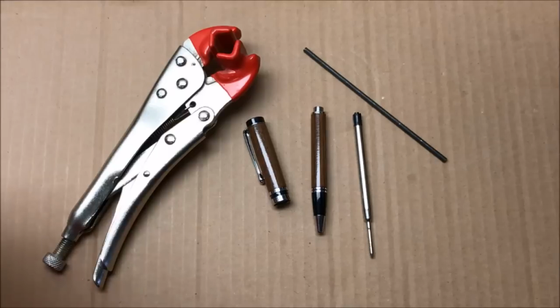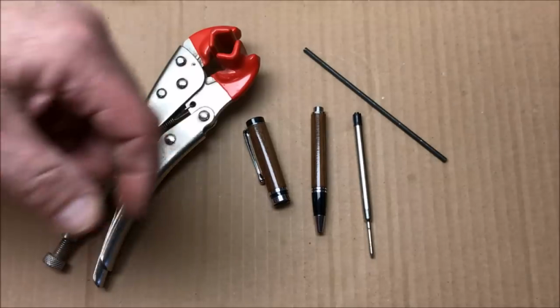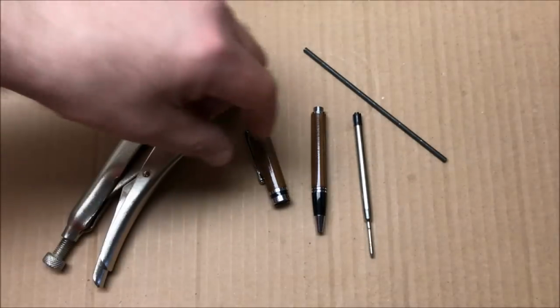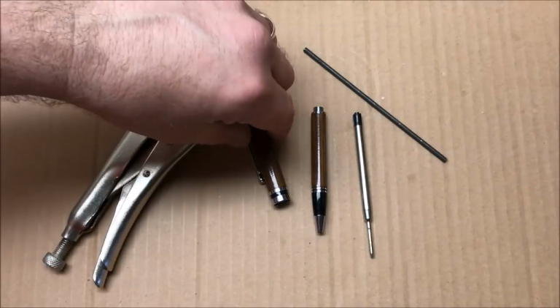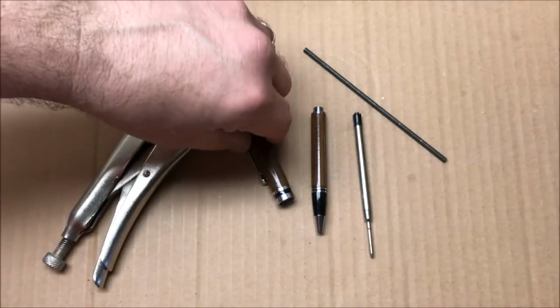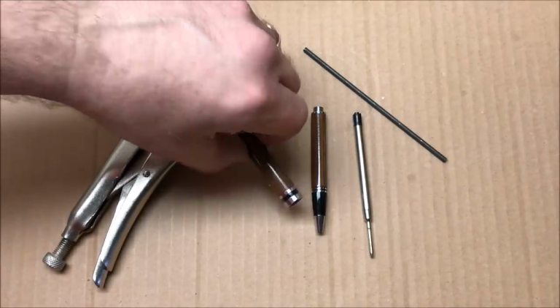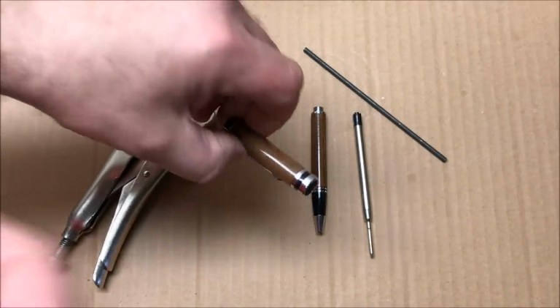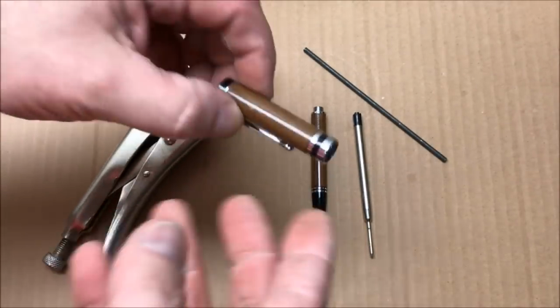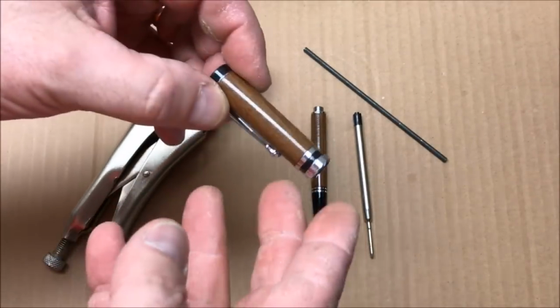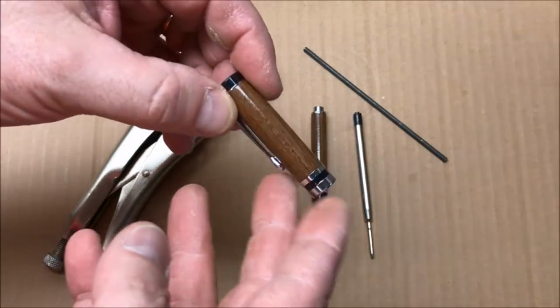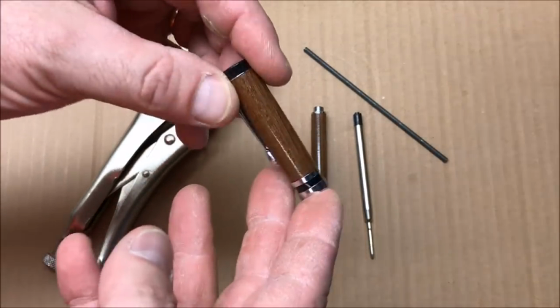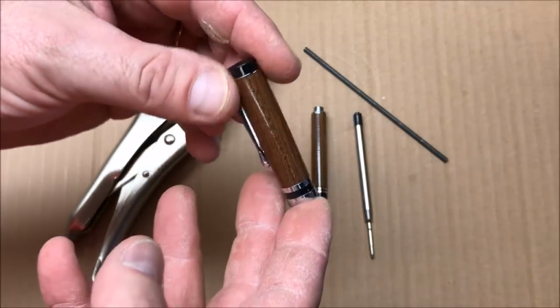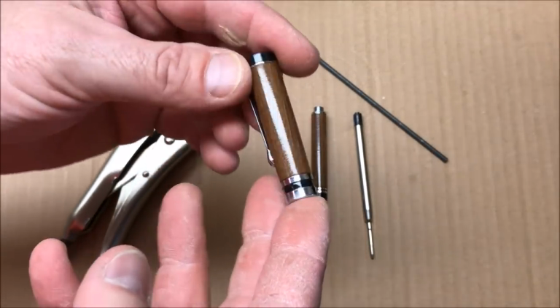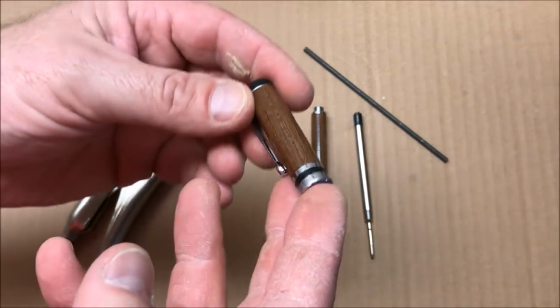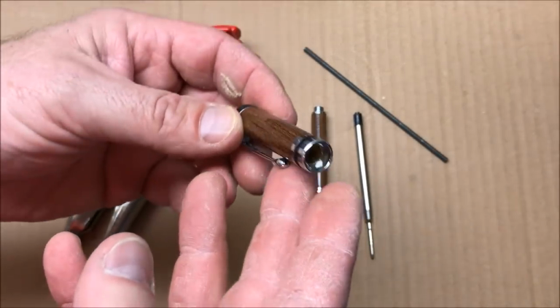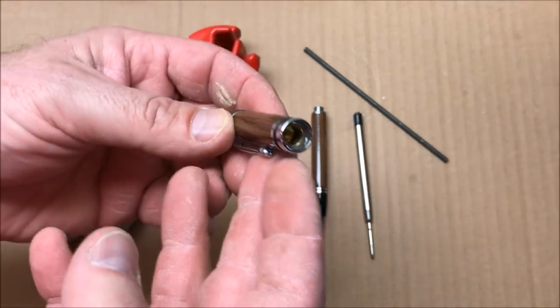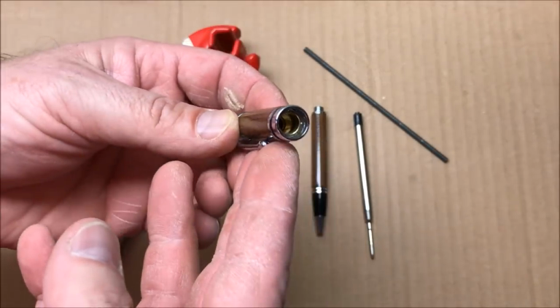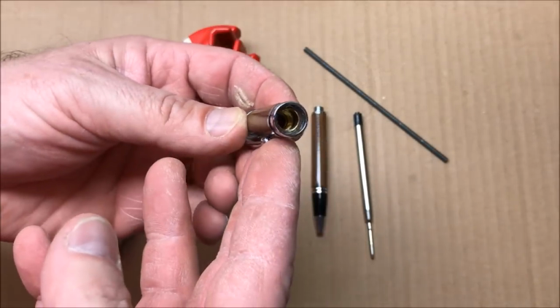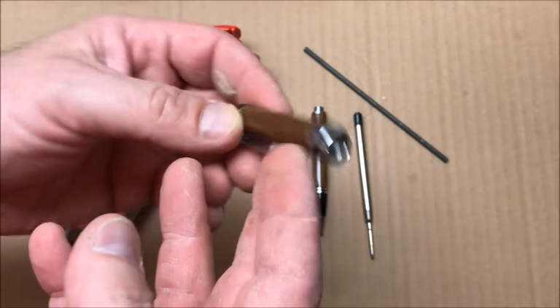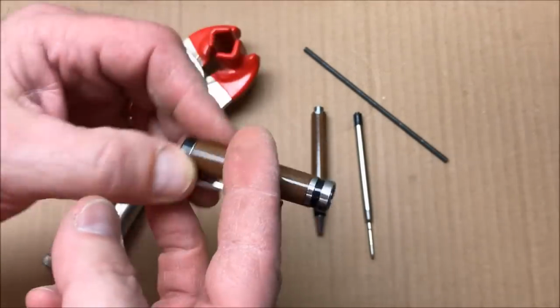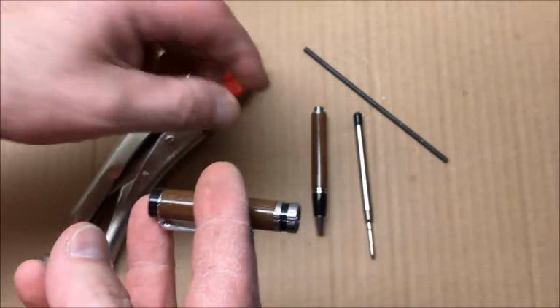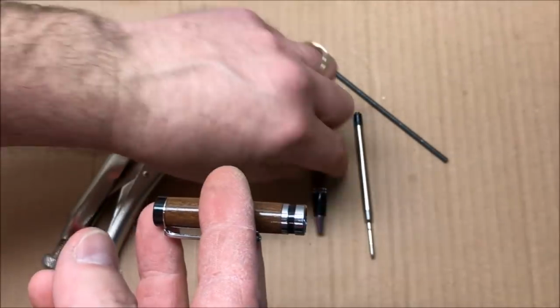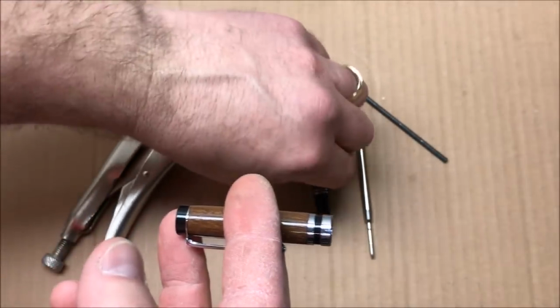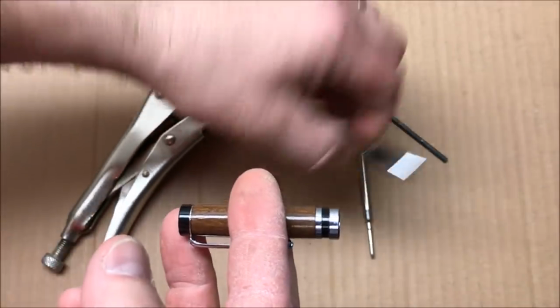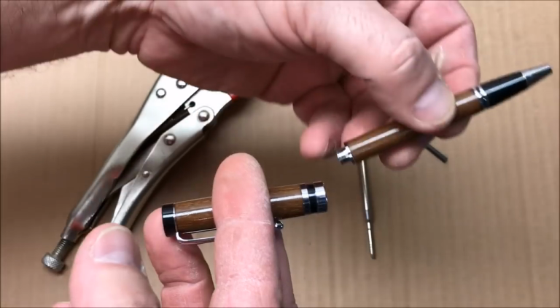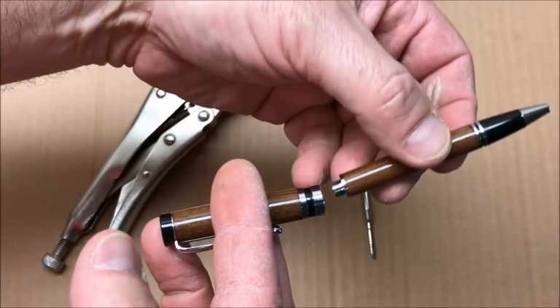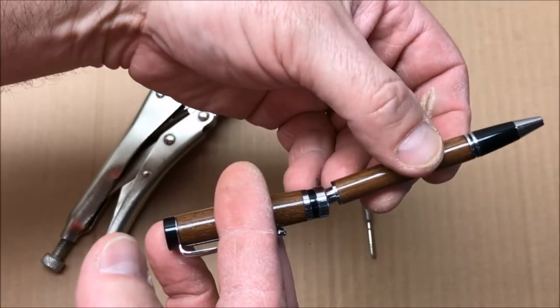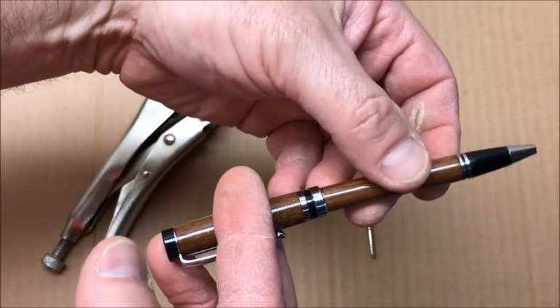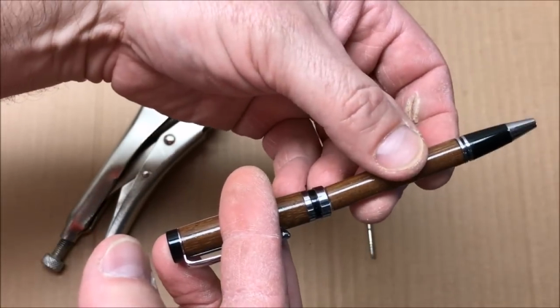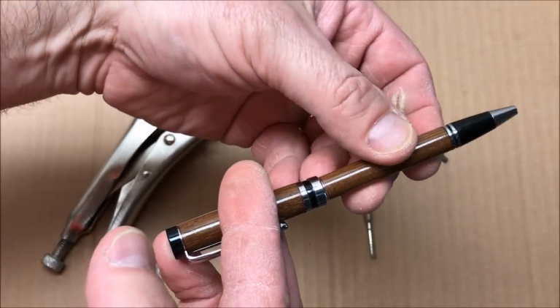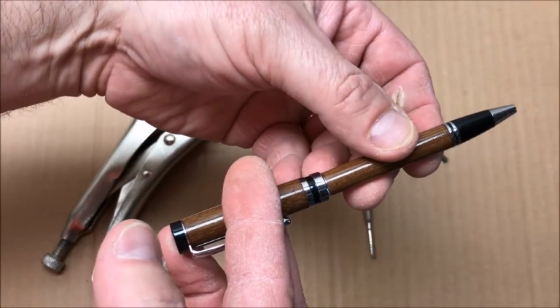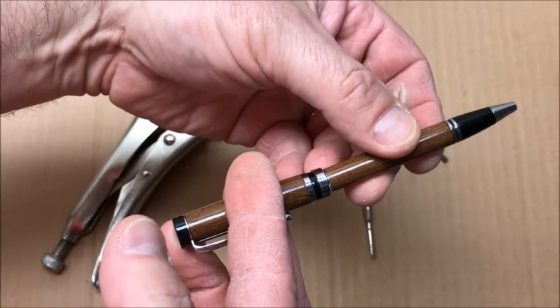A buddy of mine from work brought this pen to me. It's a classic from Penn State. I made it for him a while back, and he said he dropped it, and when he did, it came apart.